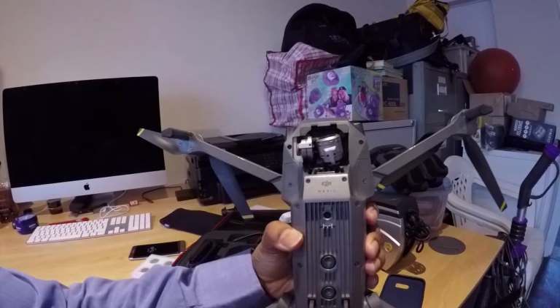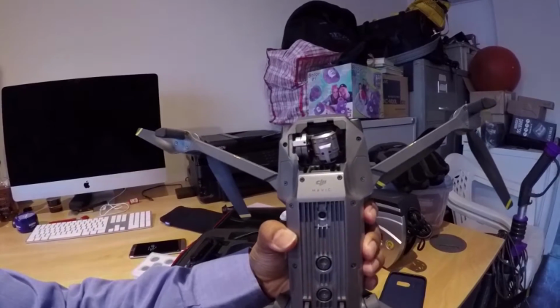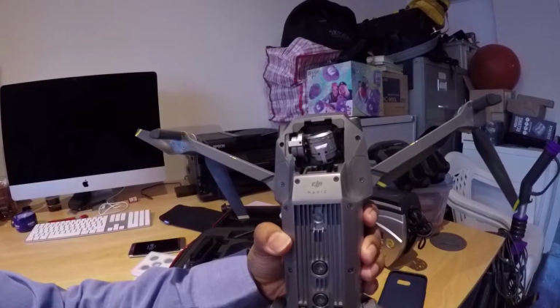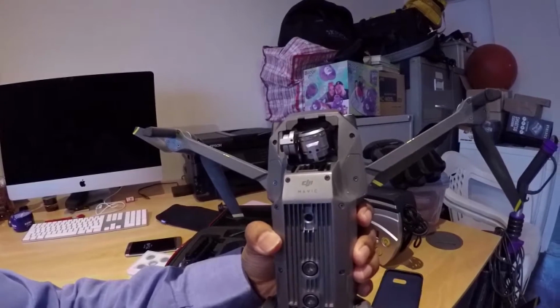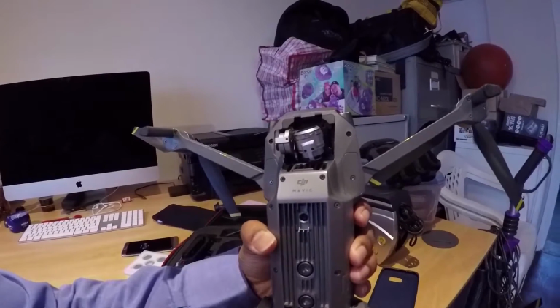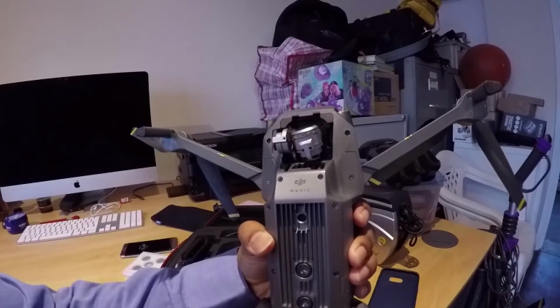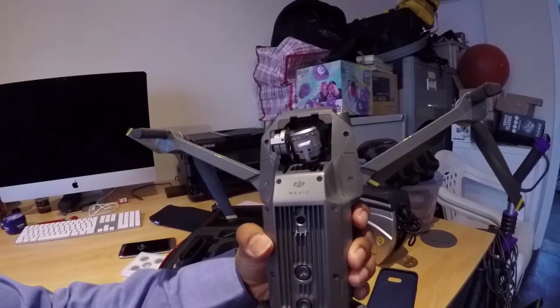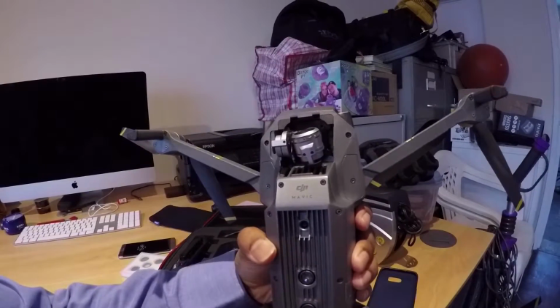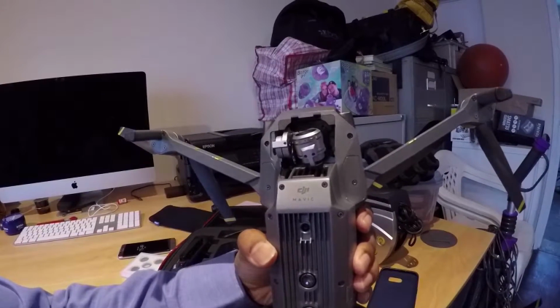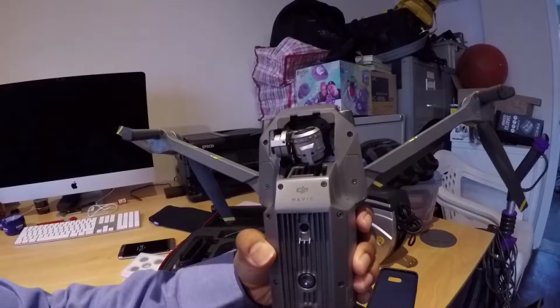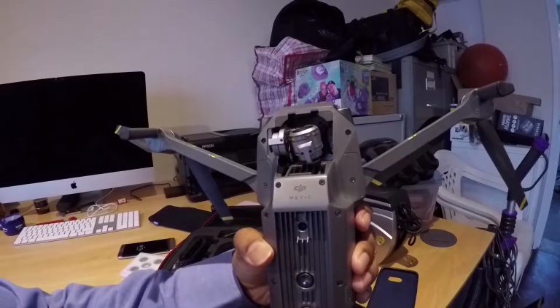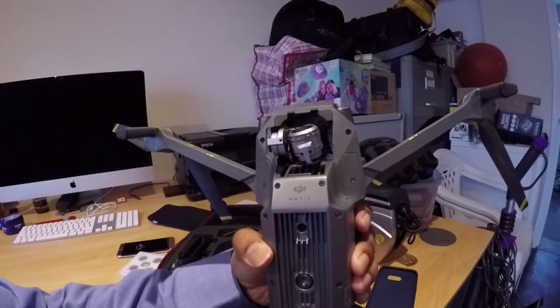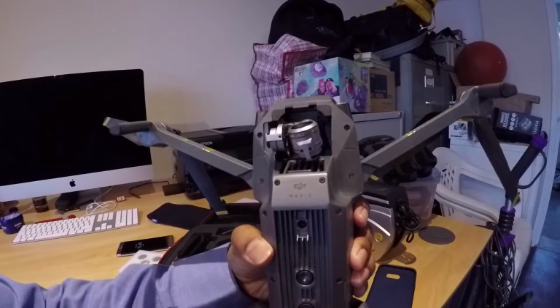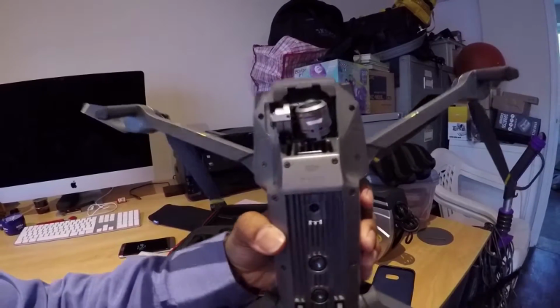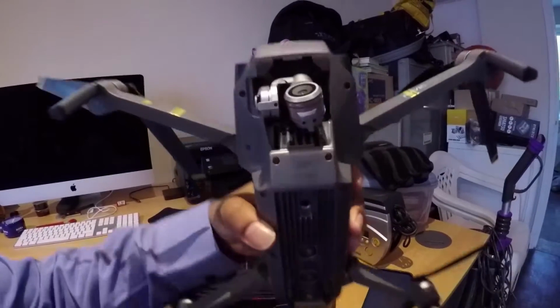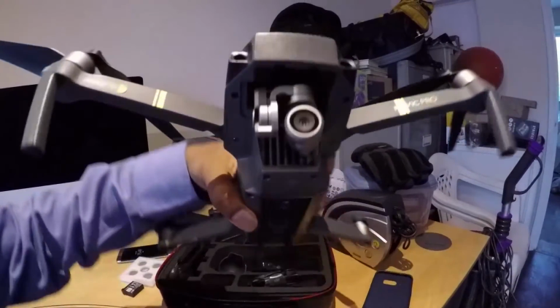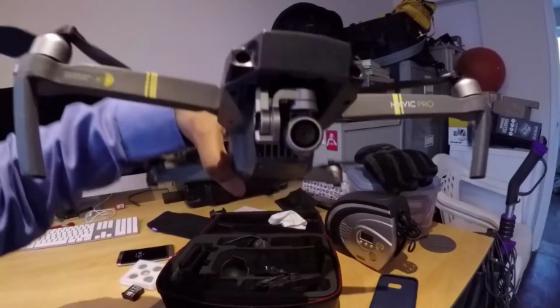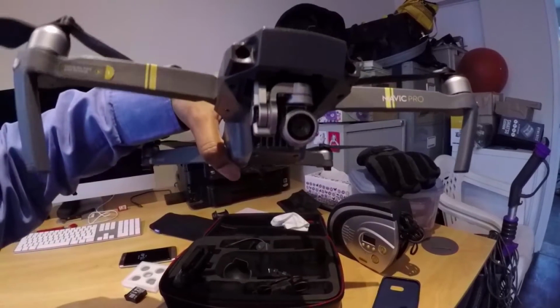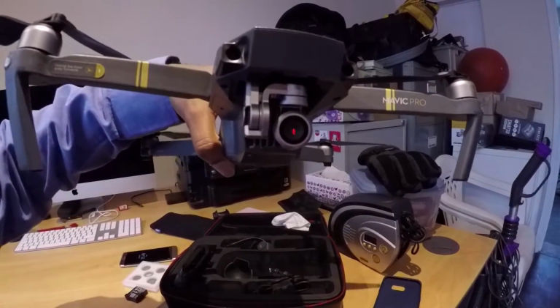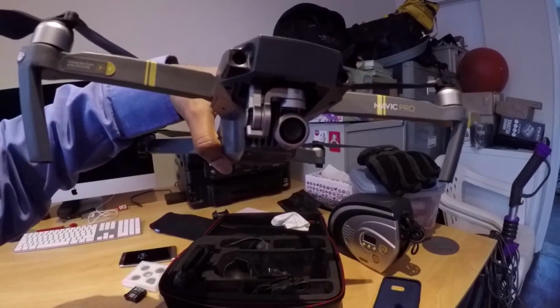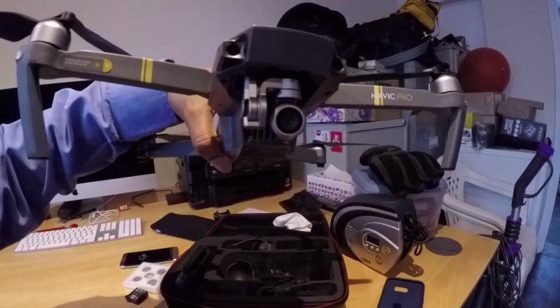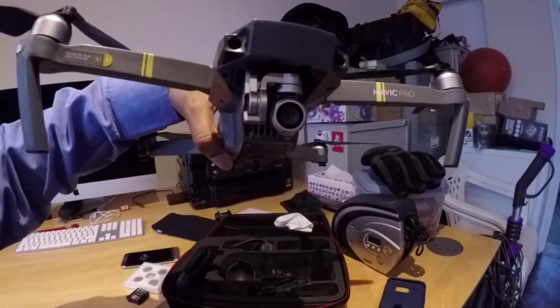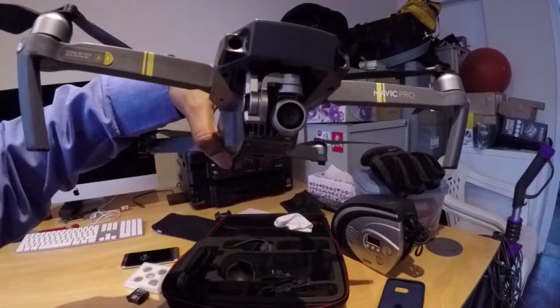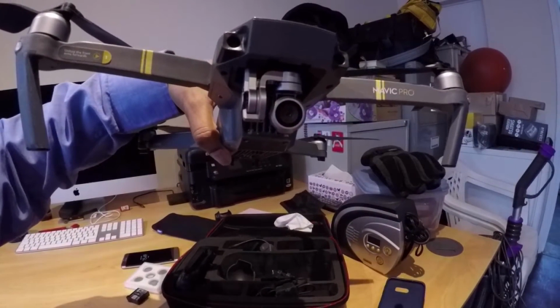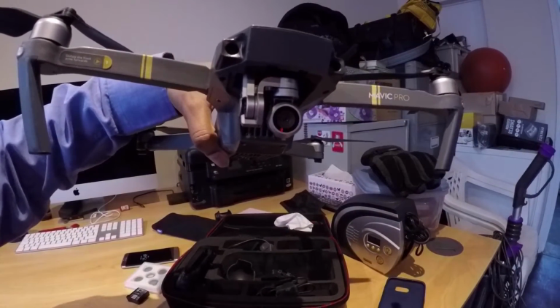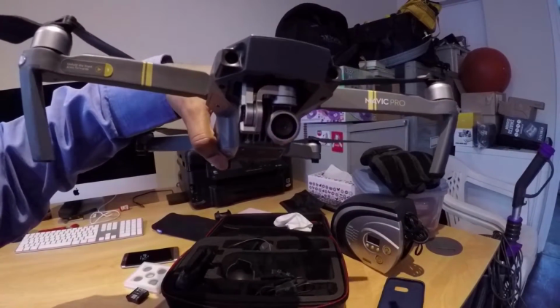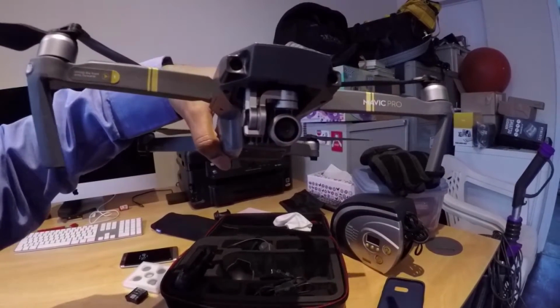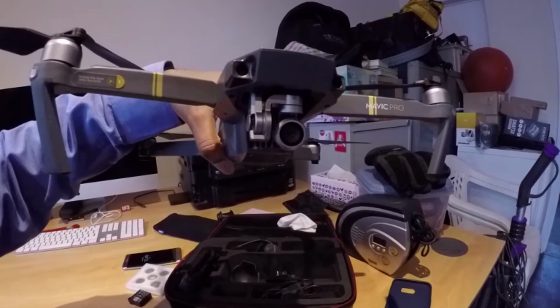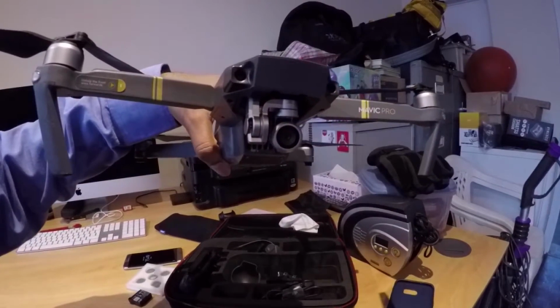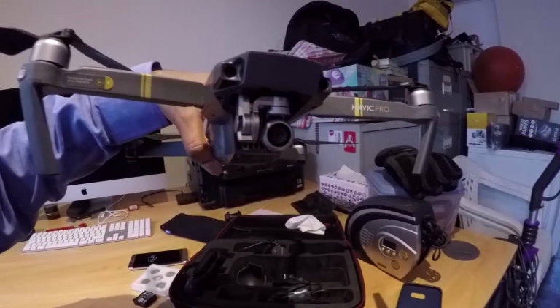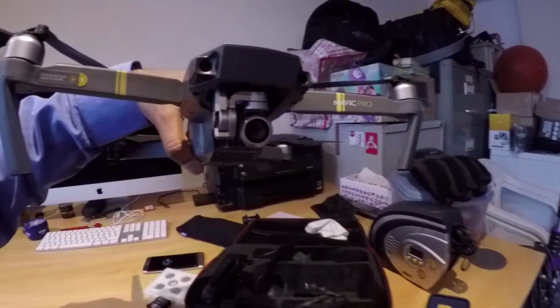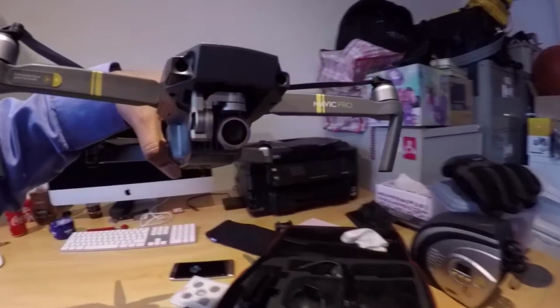I've checked the gimbal and it's not popping out over the top like some people said, but the camera is very, very light and the gimbal vibrates — and that's the problem.